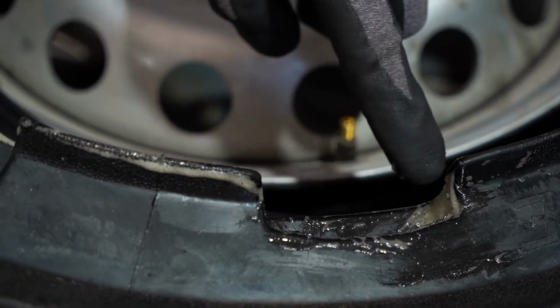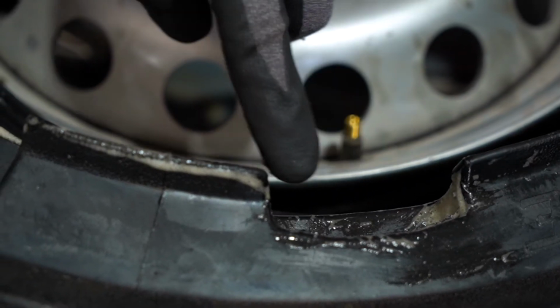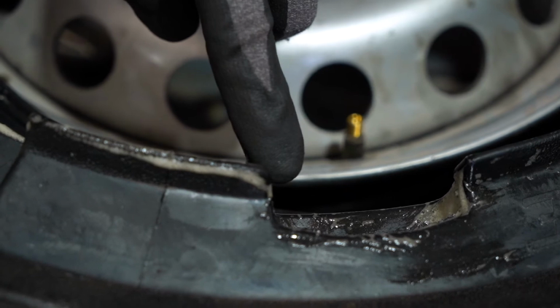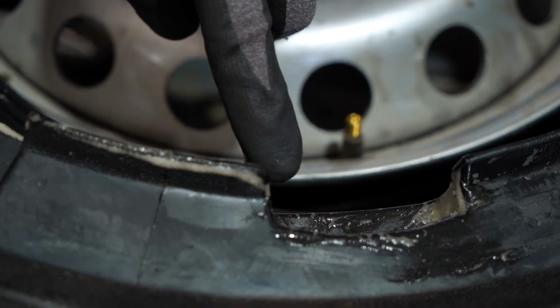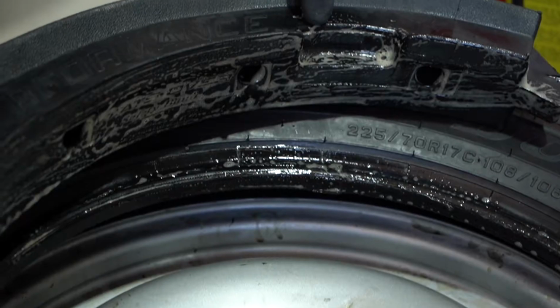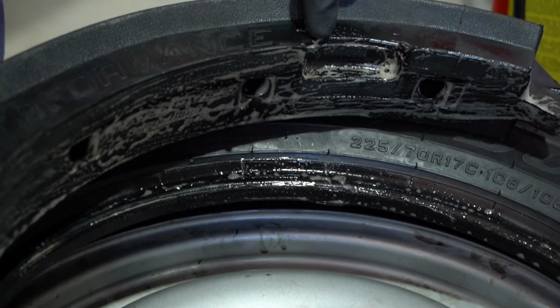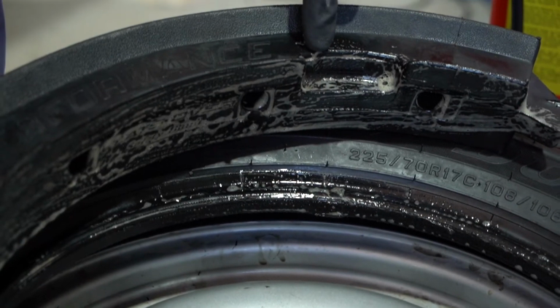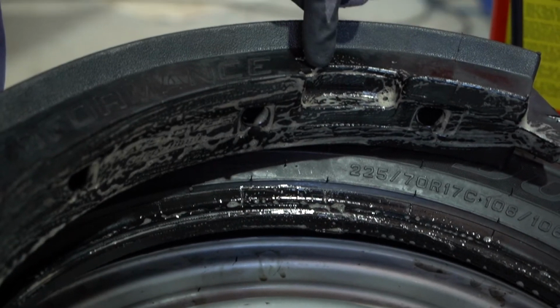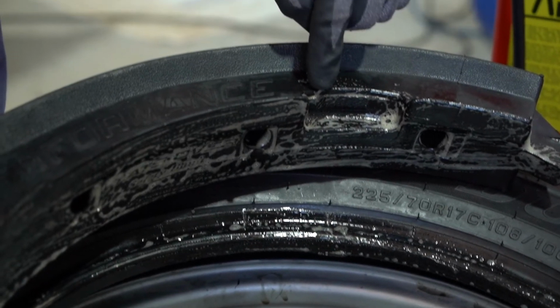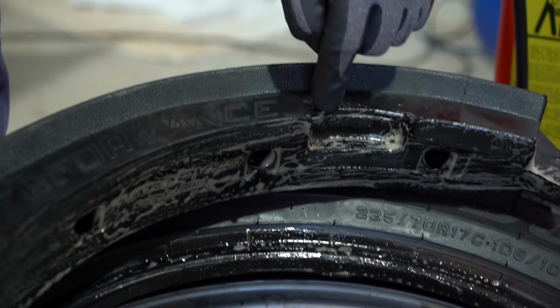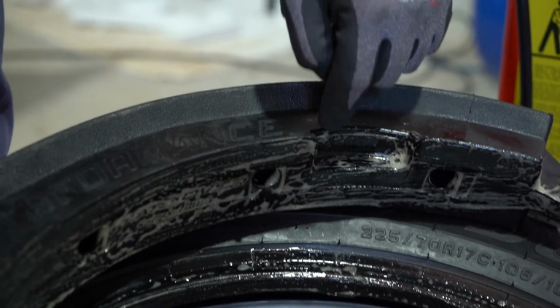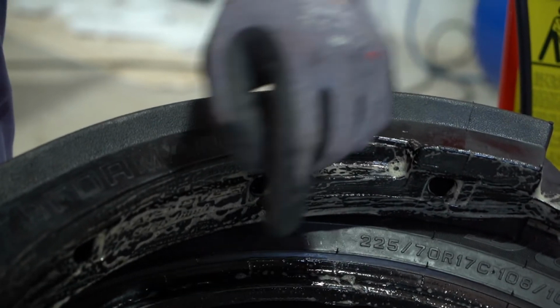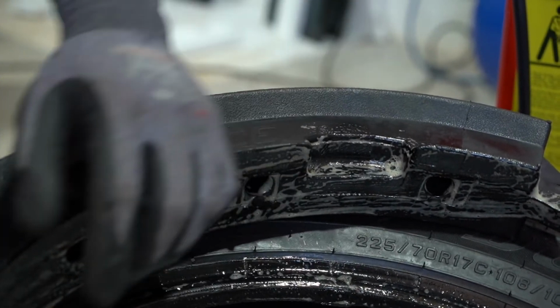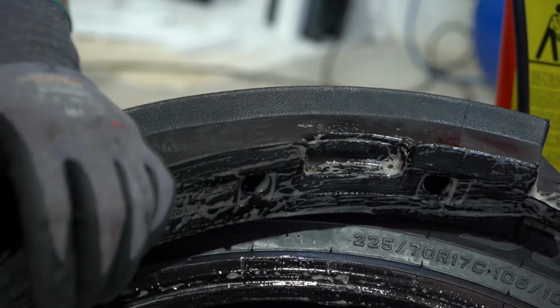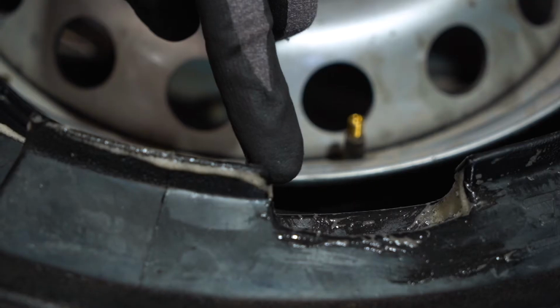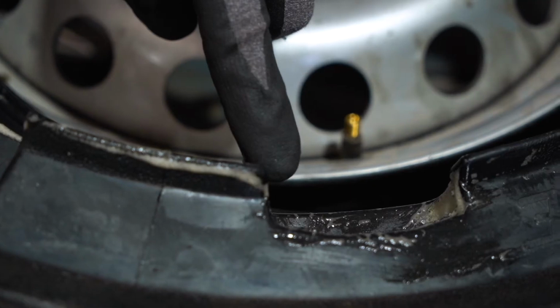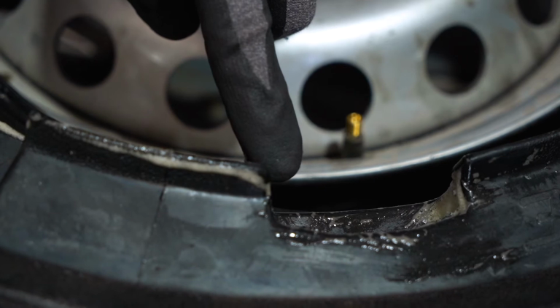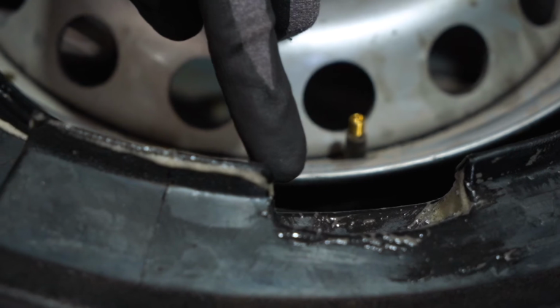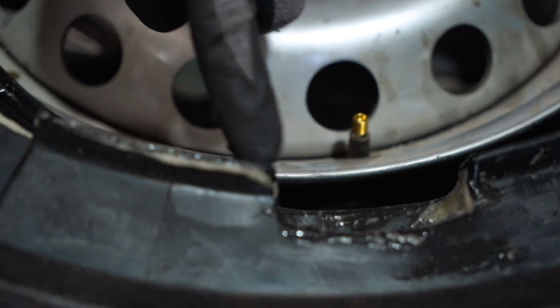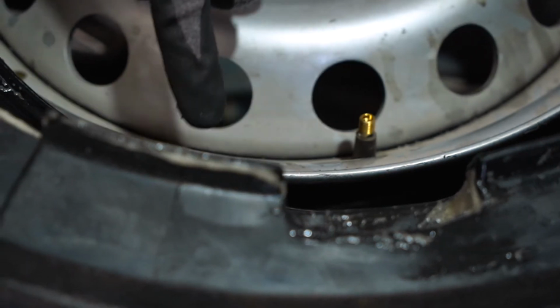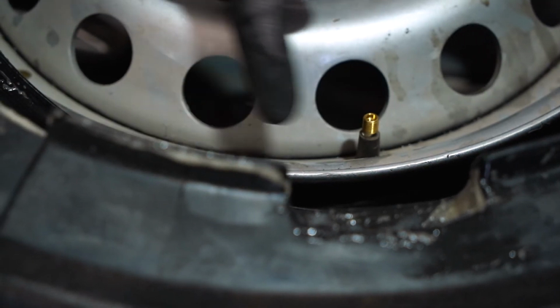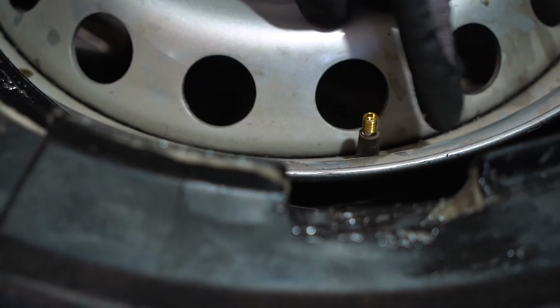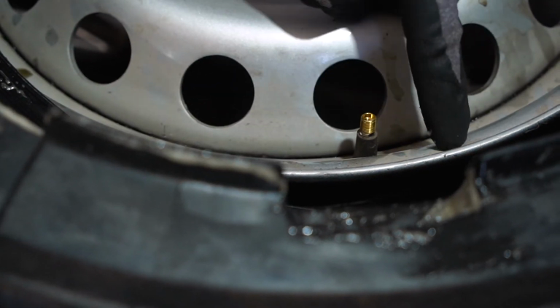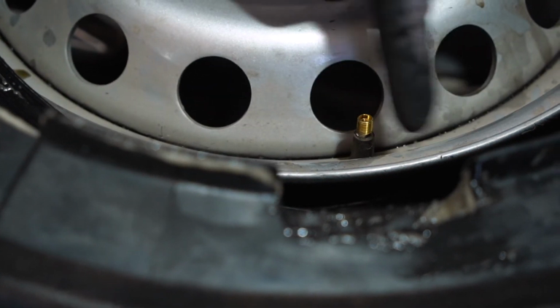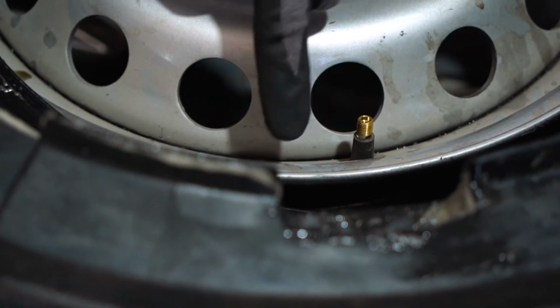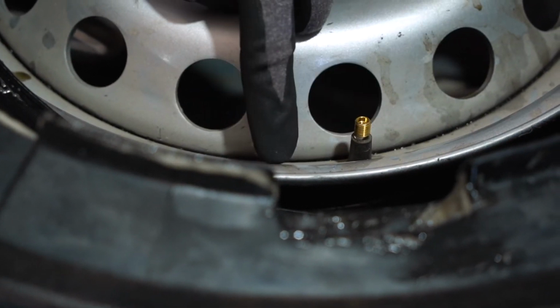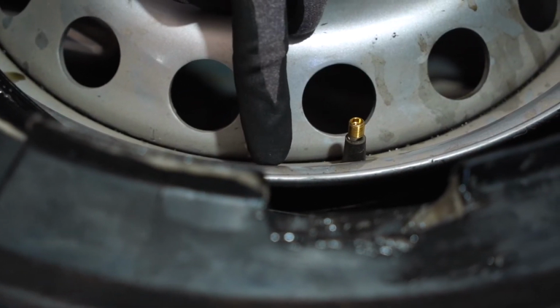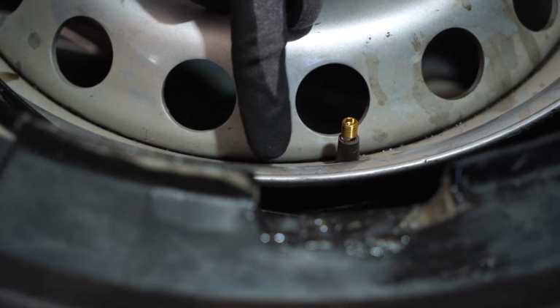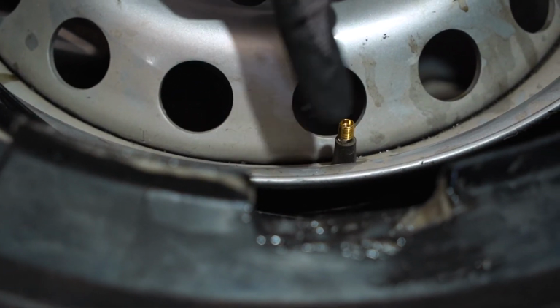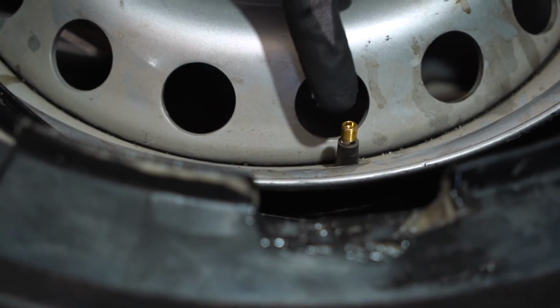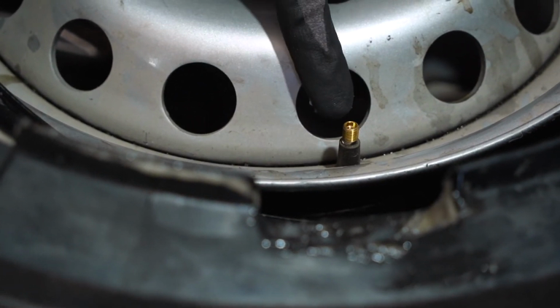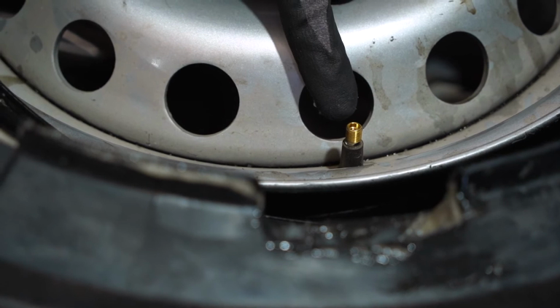The run flat has two cut outs: one is for the valve and the other is for the tyre pressure sensor if fitted. It is important to always ensure that the valve is aligned with the valve cut out on the run flat.